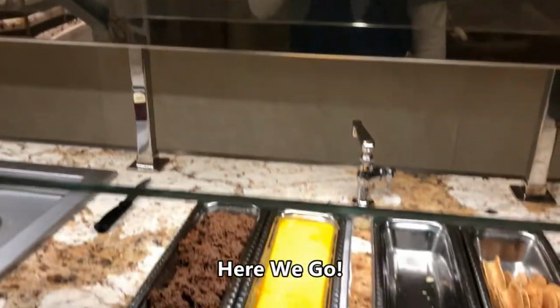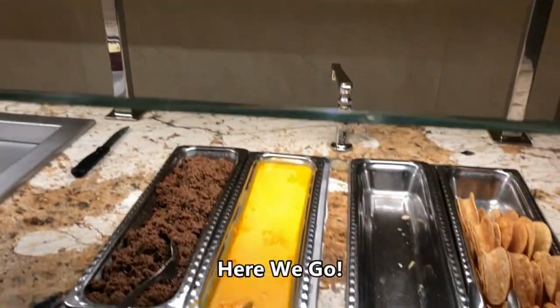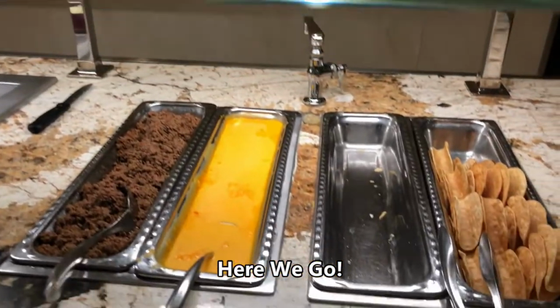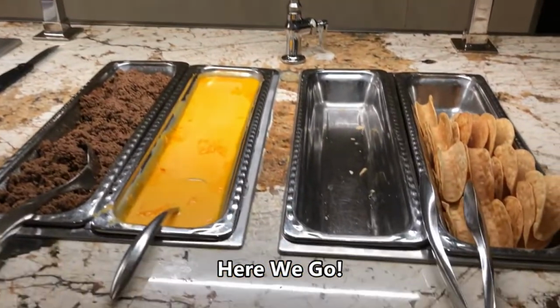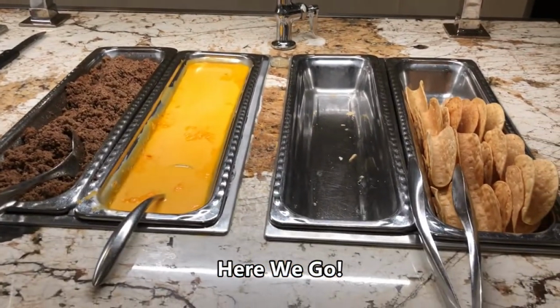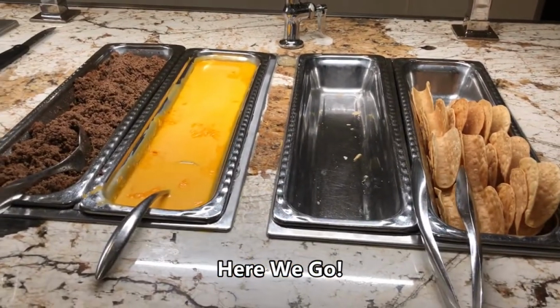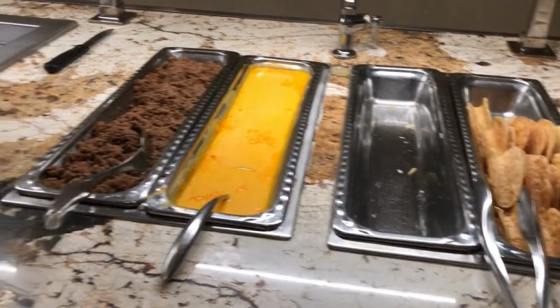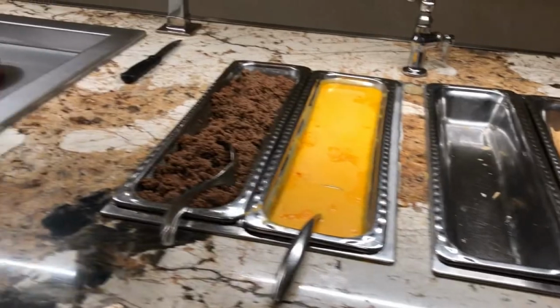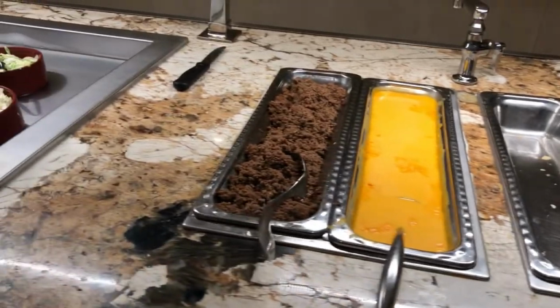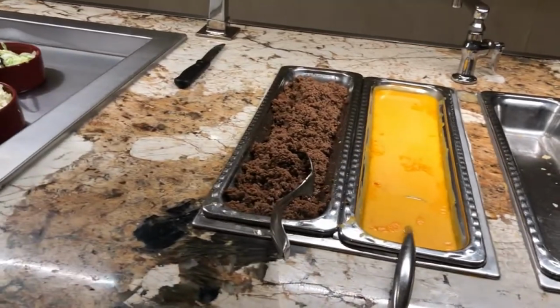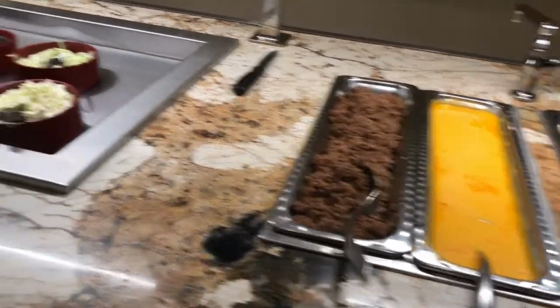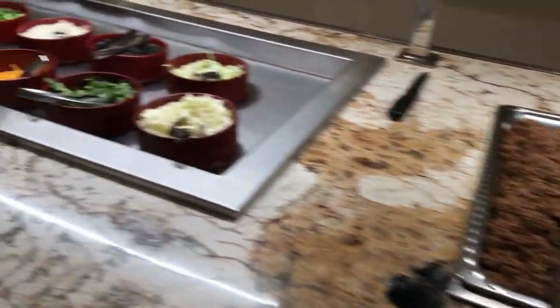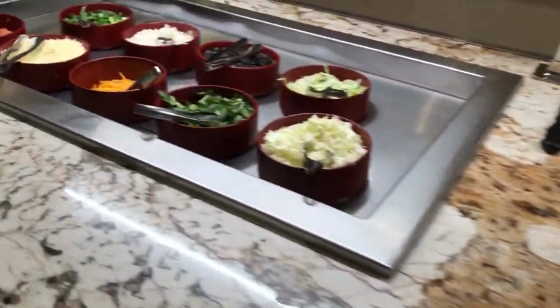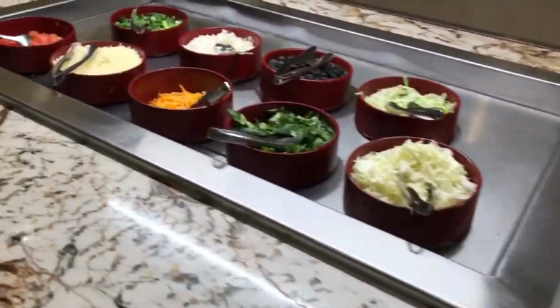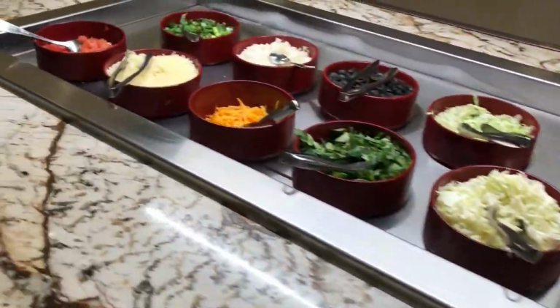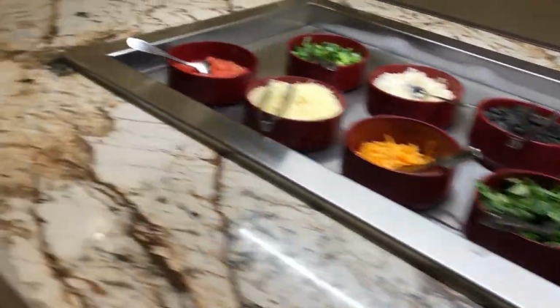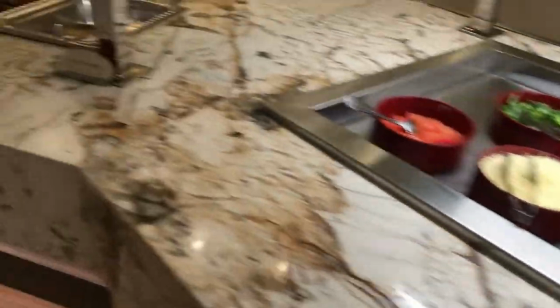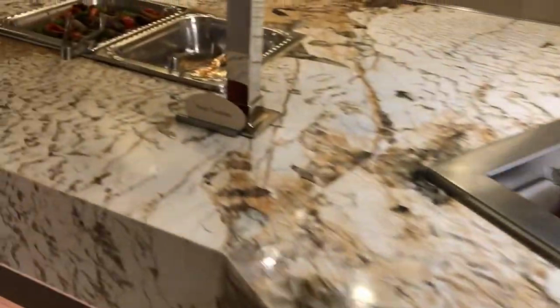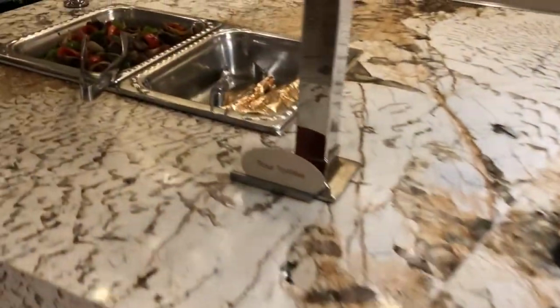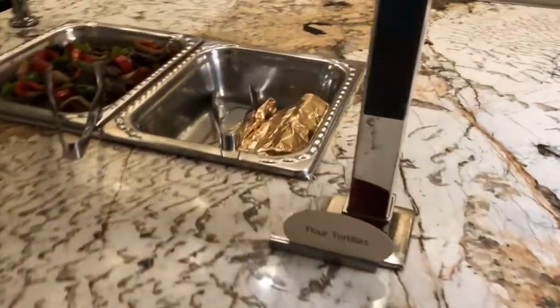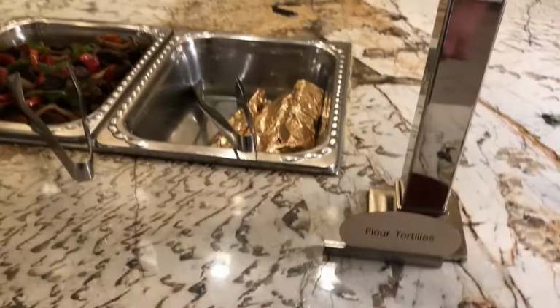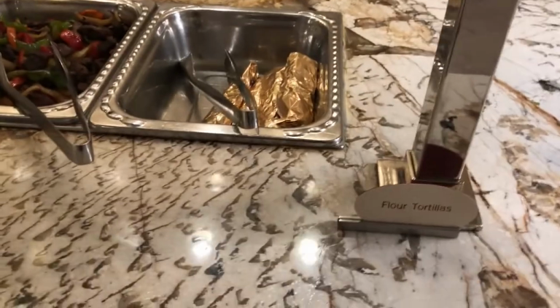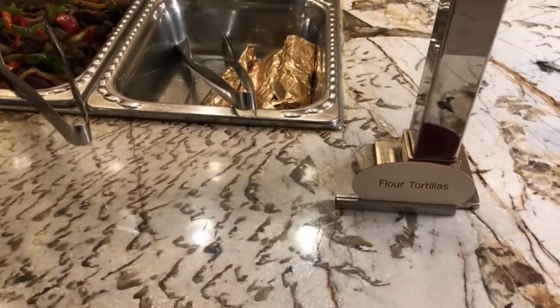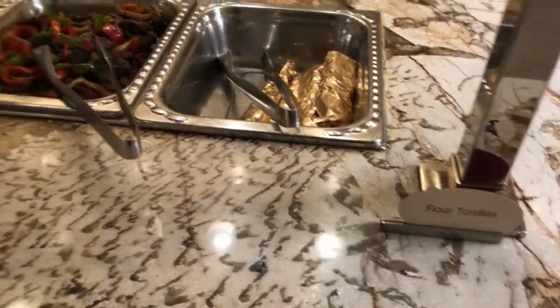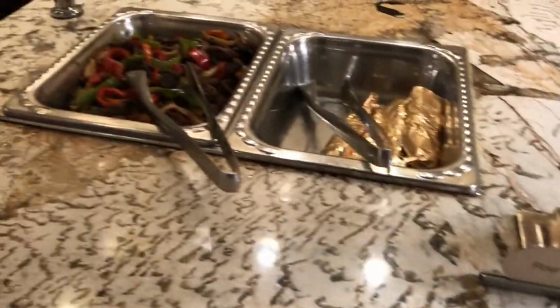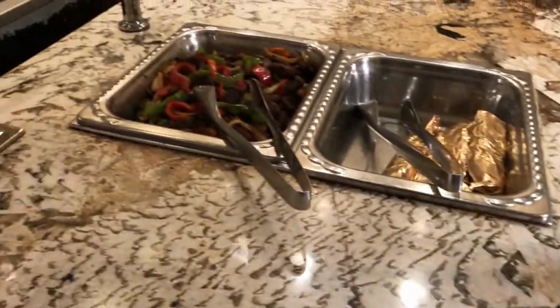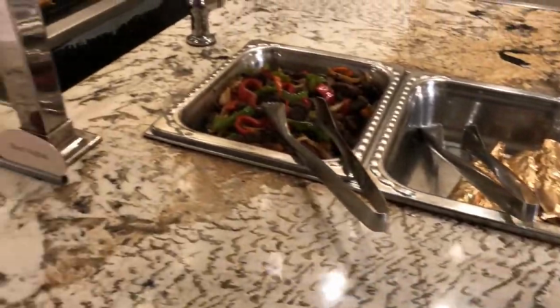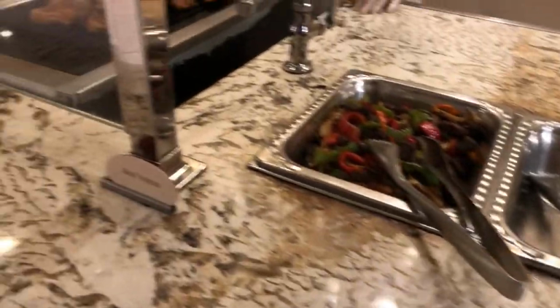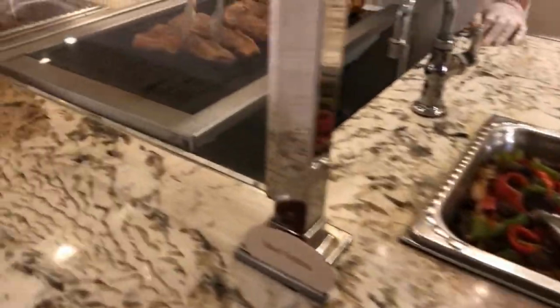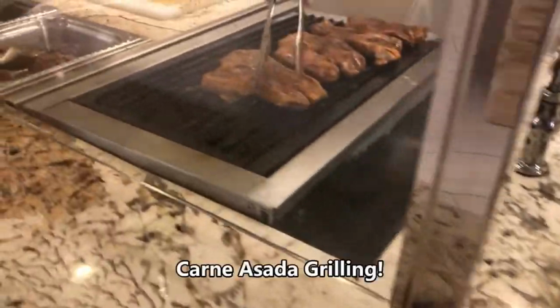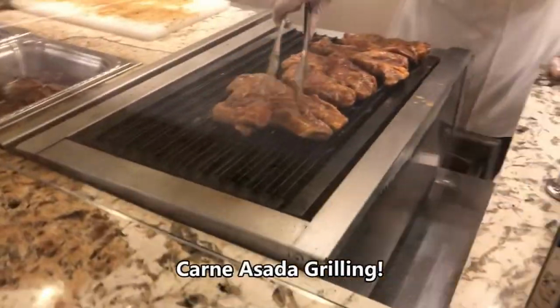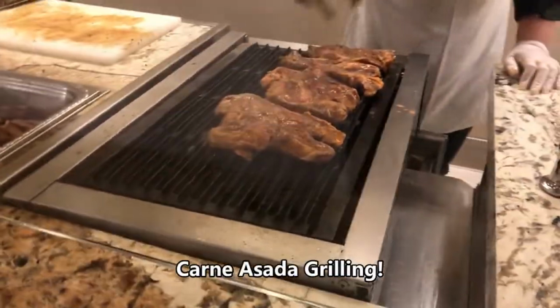Let's start with the Mexican section where you can find a lot of good tacos, fresh meats, and a lot of salsa. Right in front you can see all the tortillas, and at this time they're also grilling up some good carne asada as well.